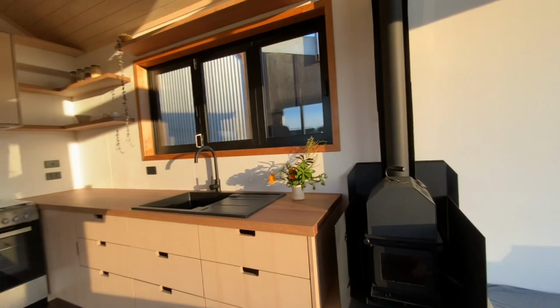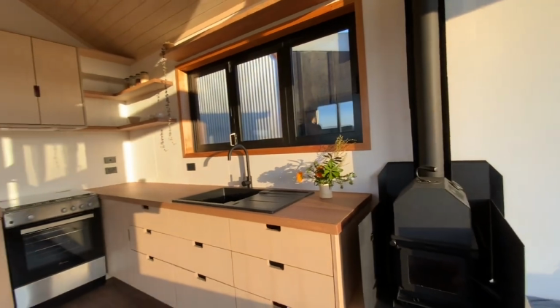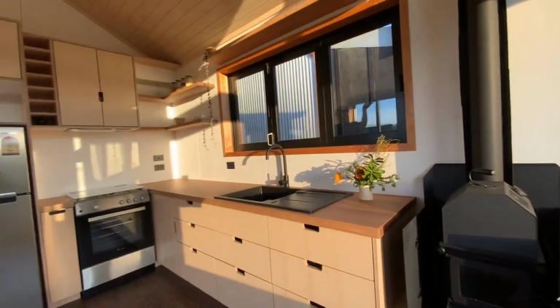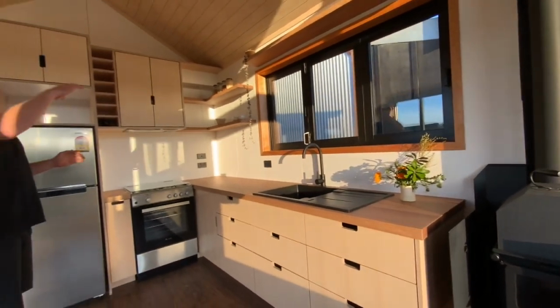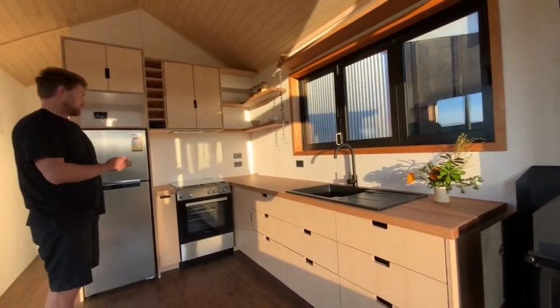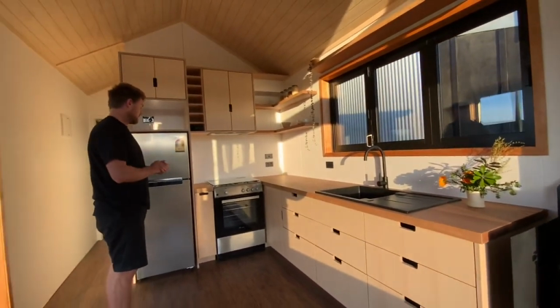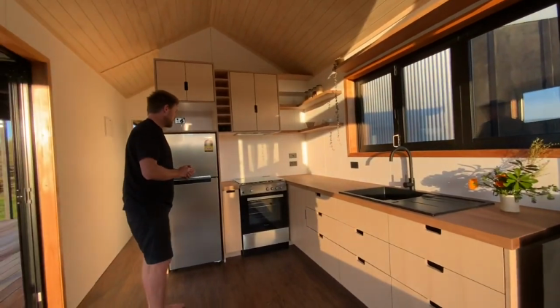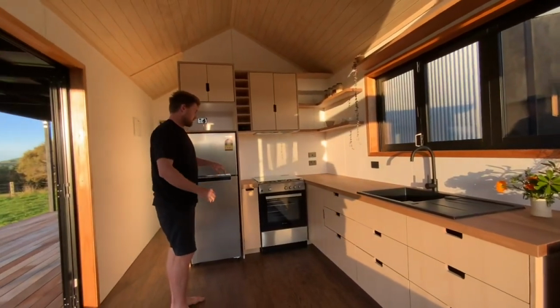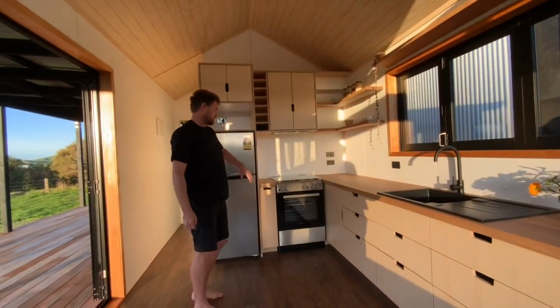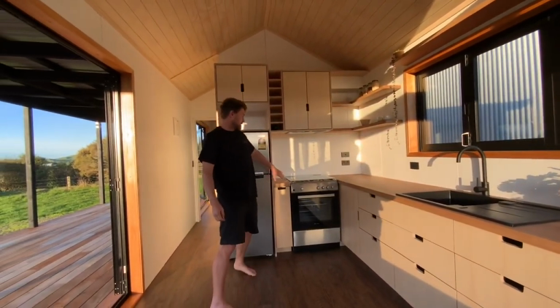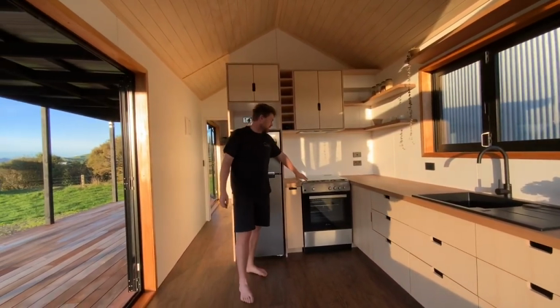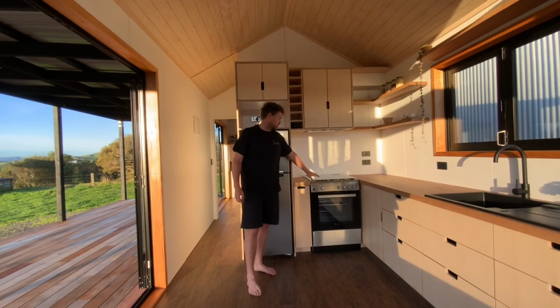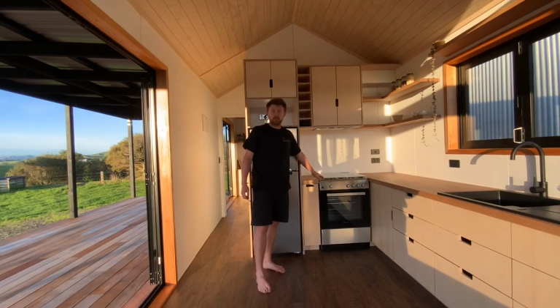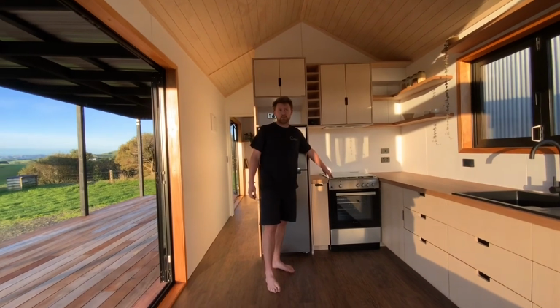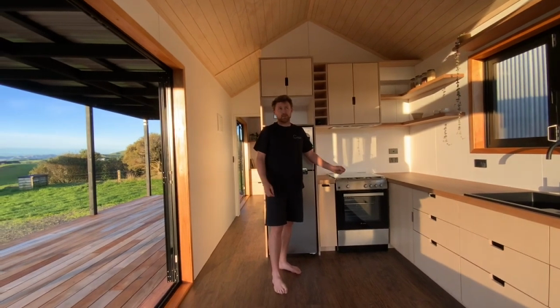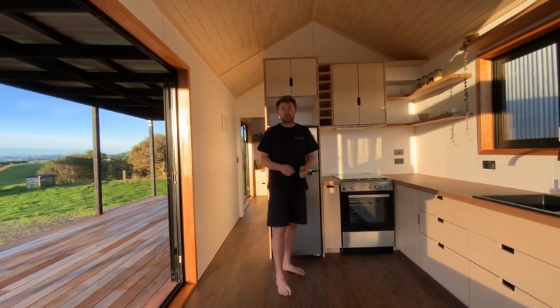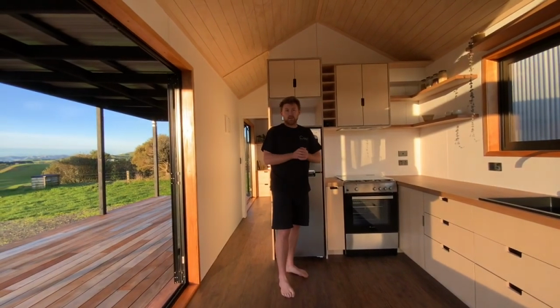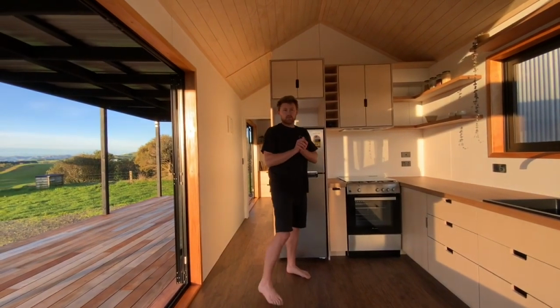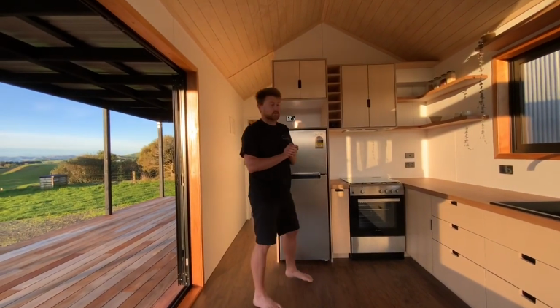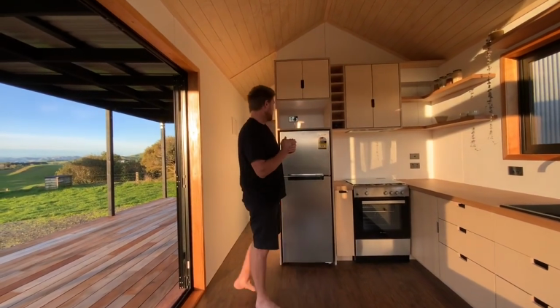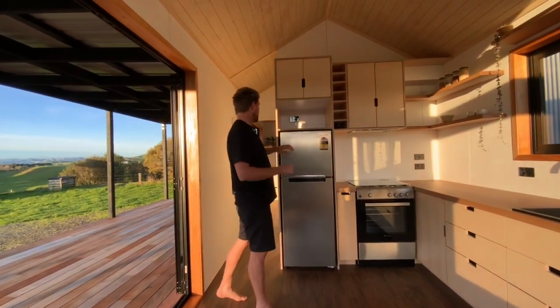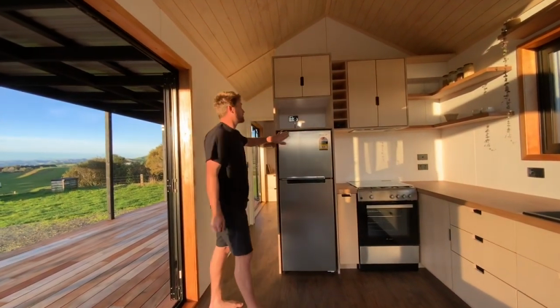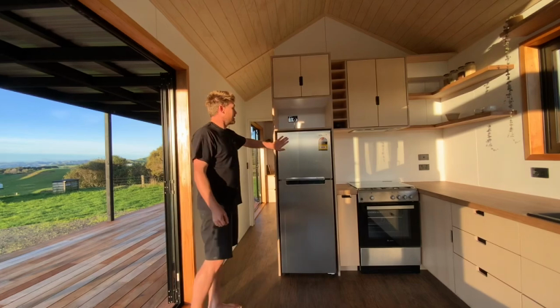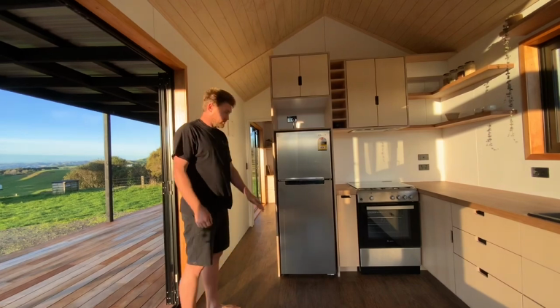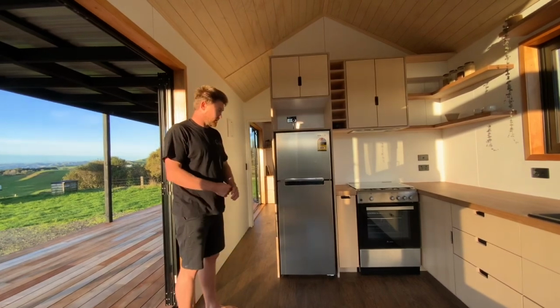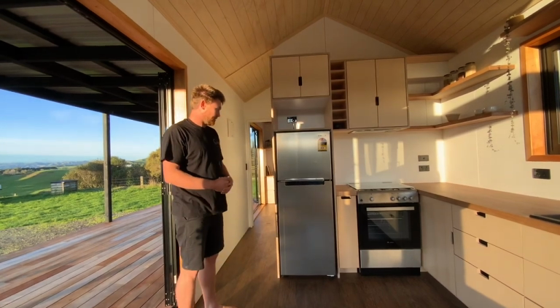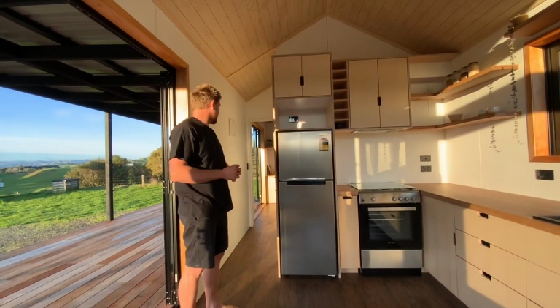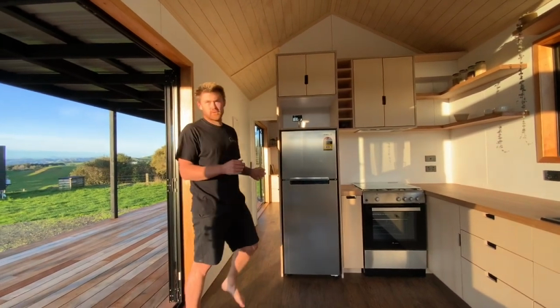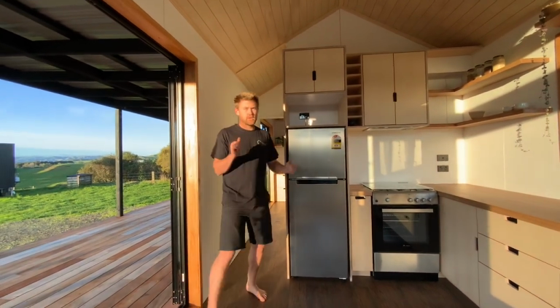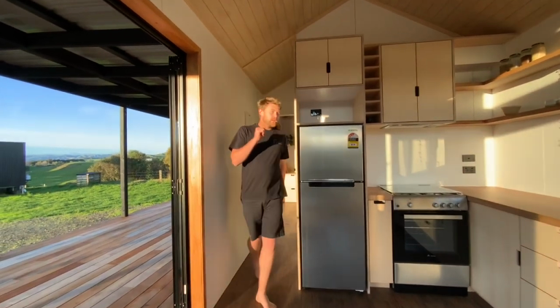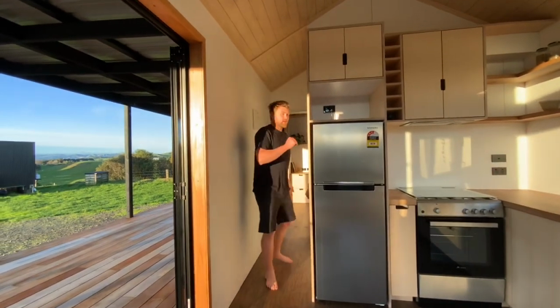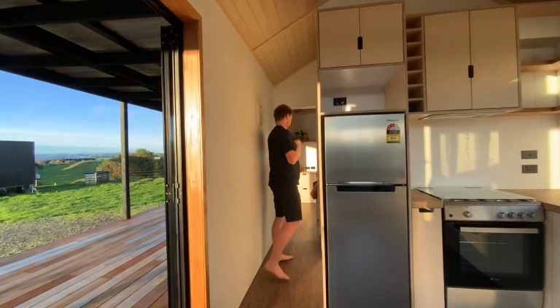We've got the black composite sink and kind of floating open shelves all around, with a gas oven and gas cooktop on this one. It's going to be off-grid — they've got solar all set up on site. That's a Samsung fridge, and you come on through the hallway.